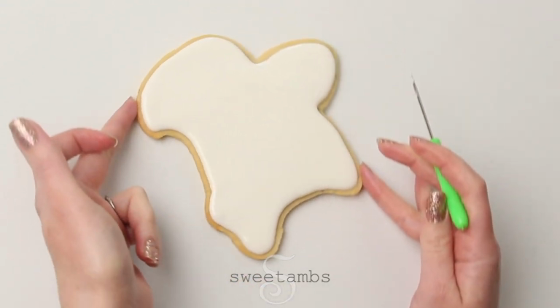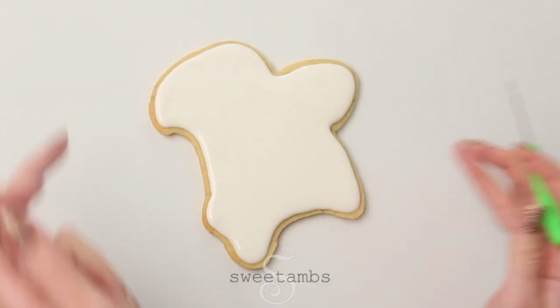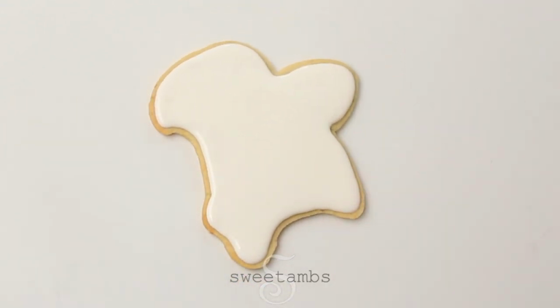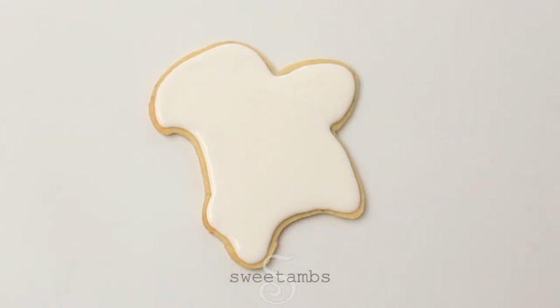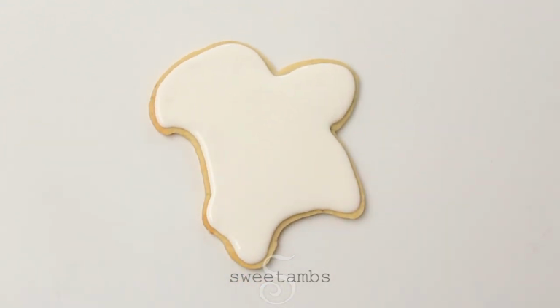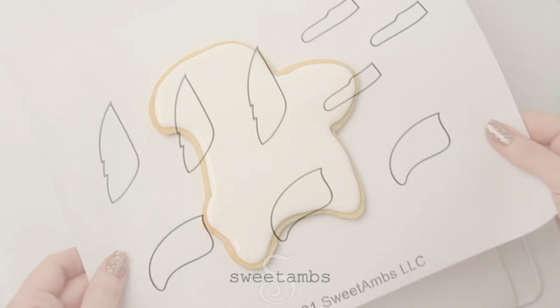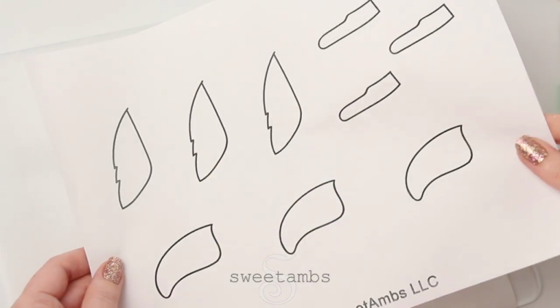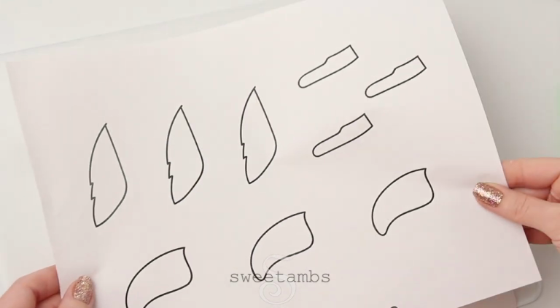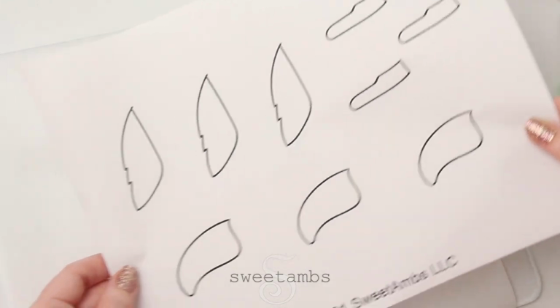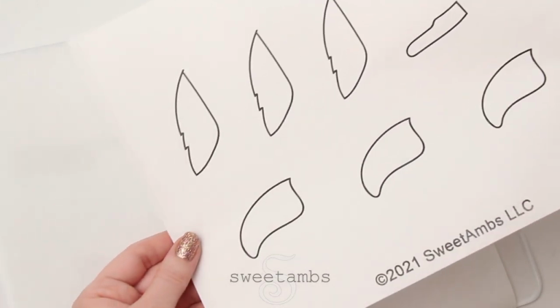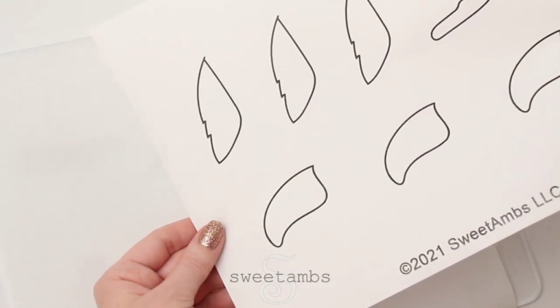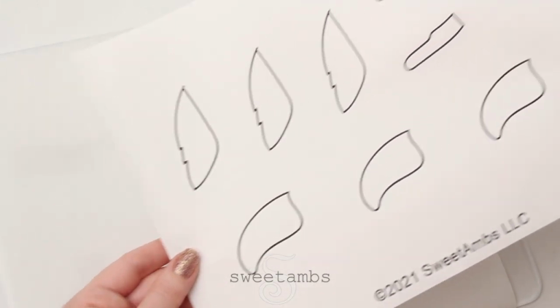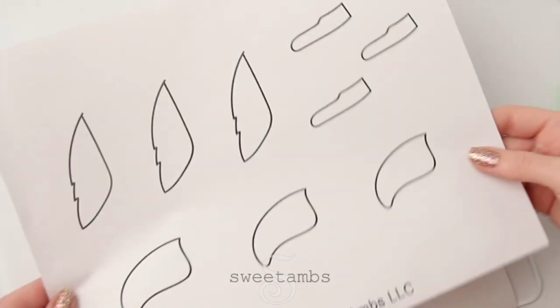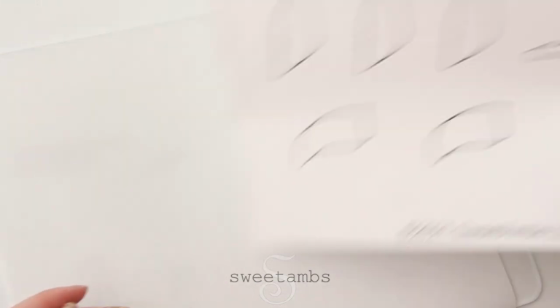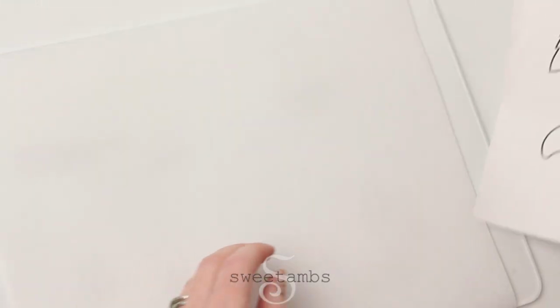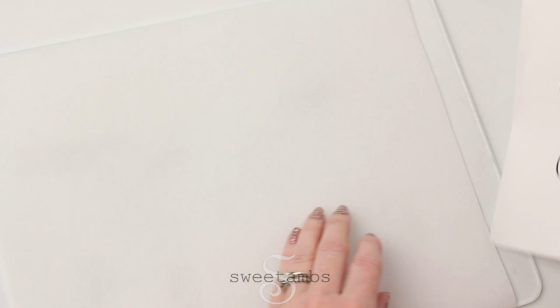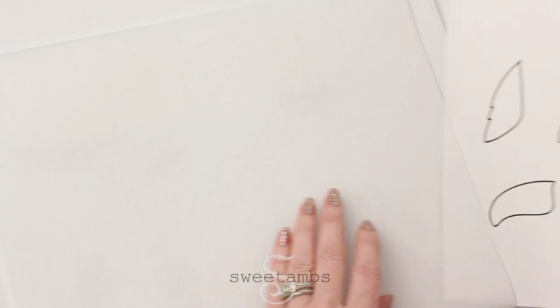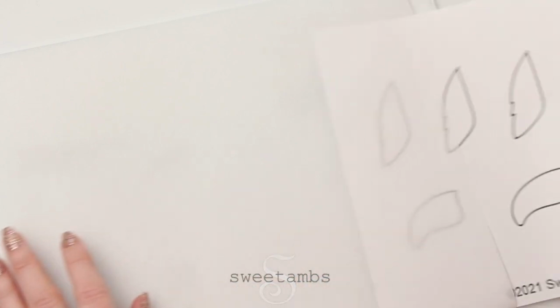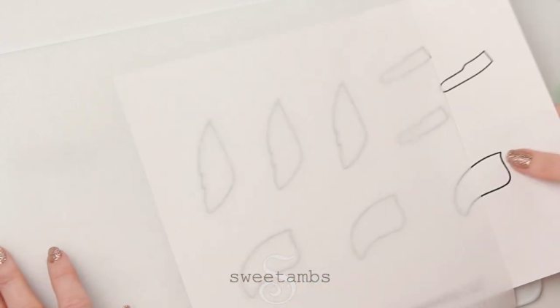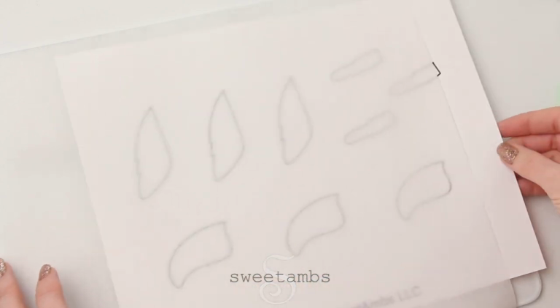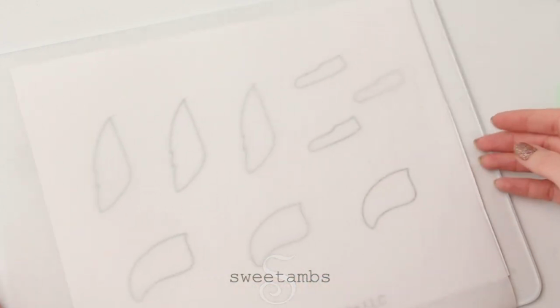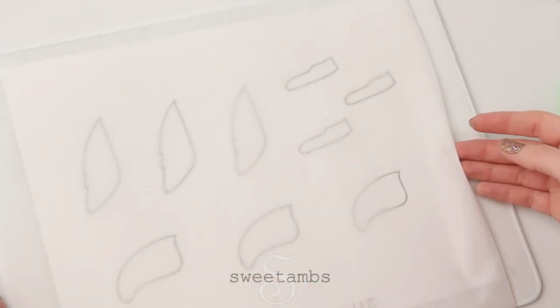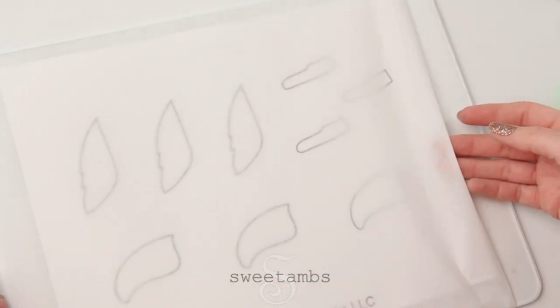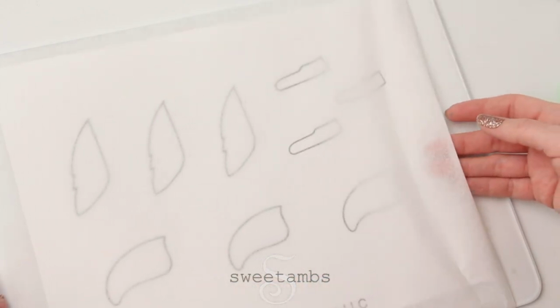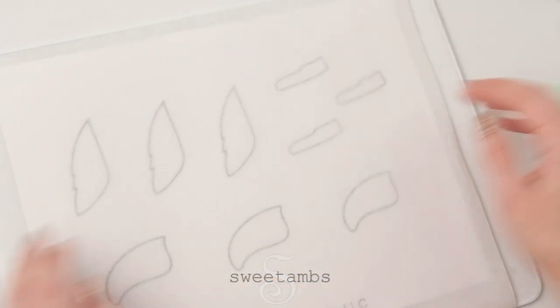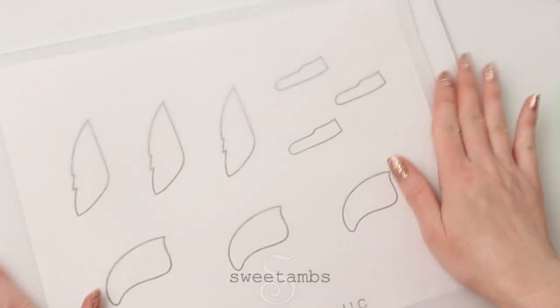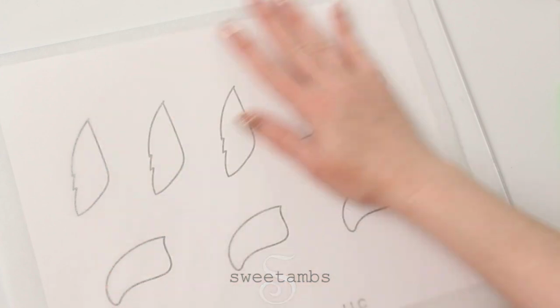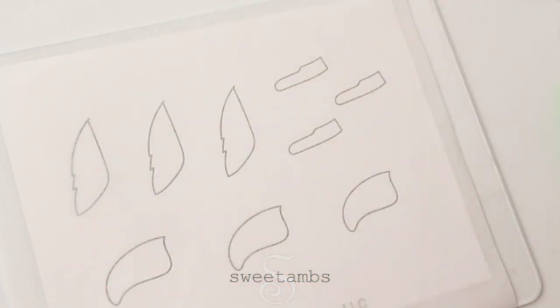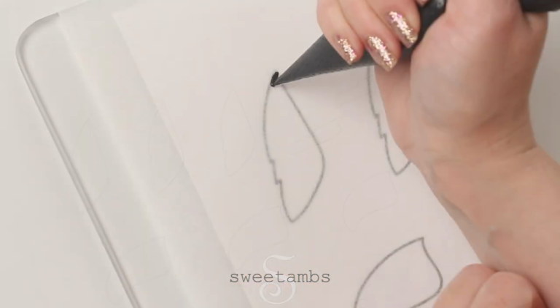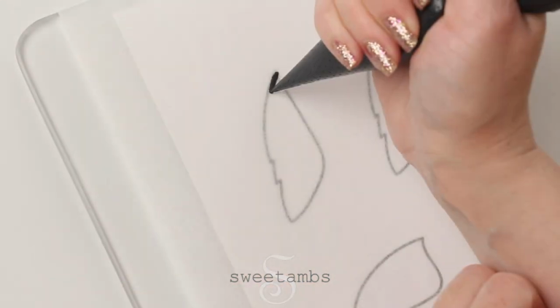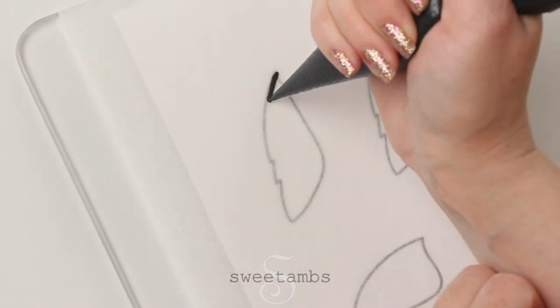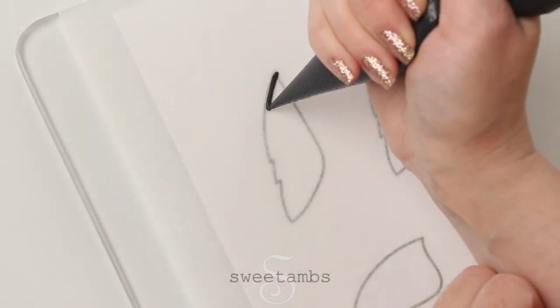This cookie needs to dry overnight. While that's drying you can work on your royal icing transfers. I'm putting my template underneath a piece of parchment paper. You can also use wax paper for this. These templates are also available to my Patreon subscribers.